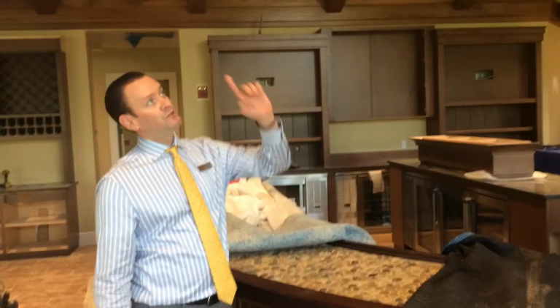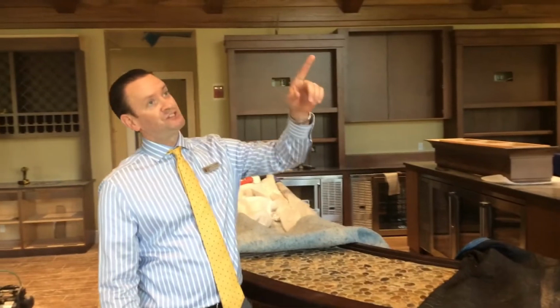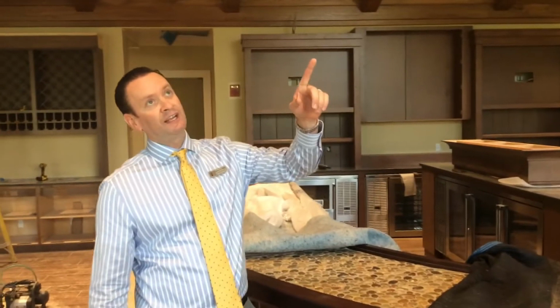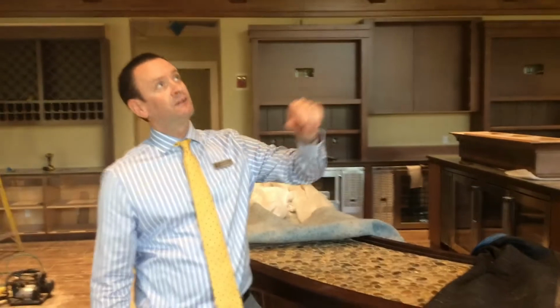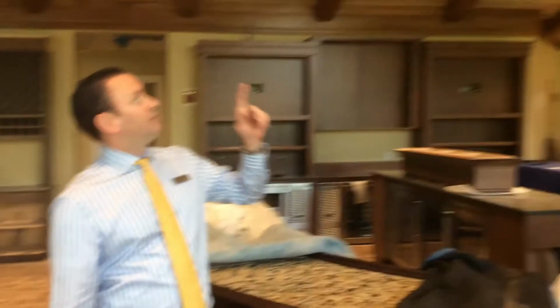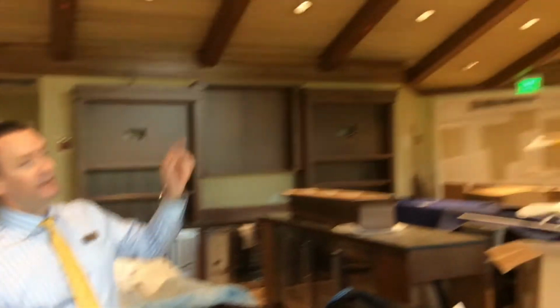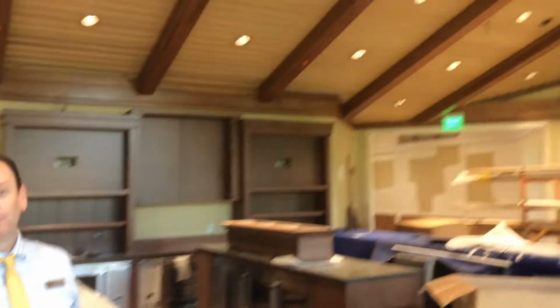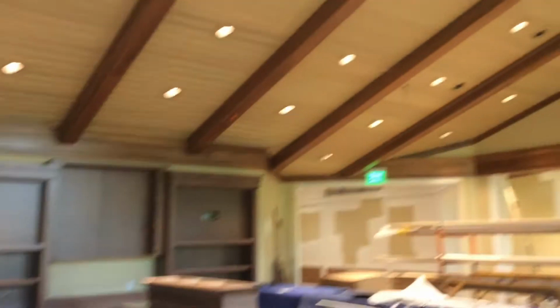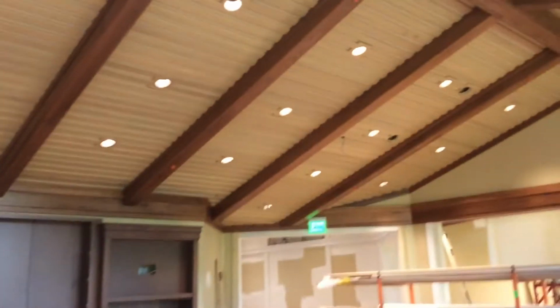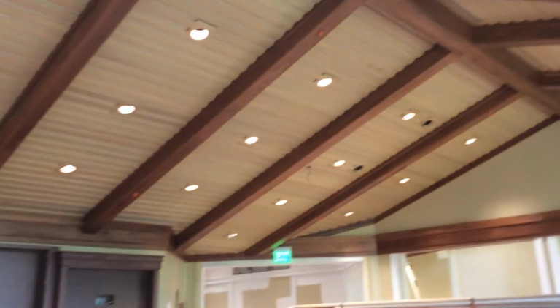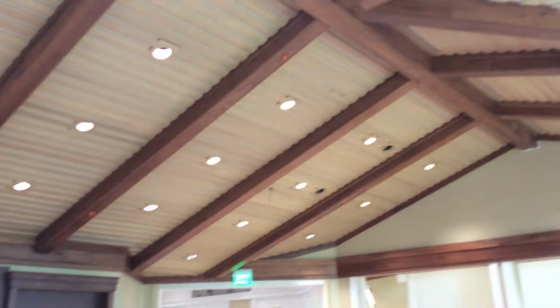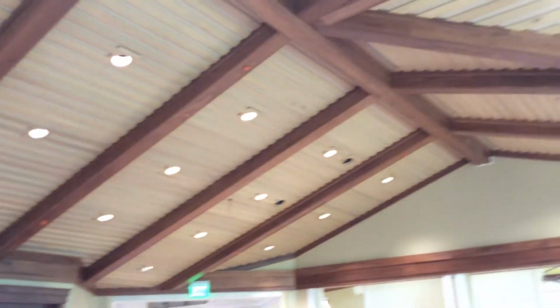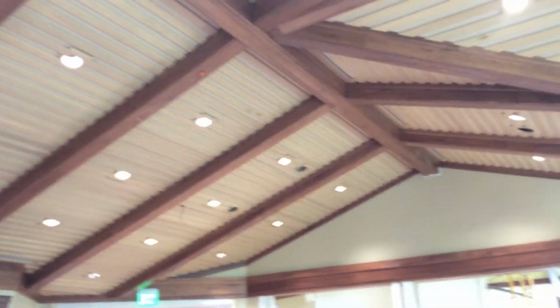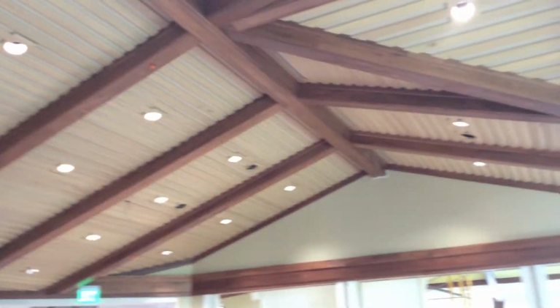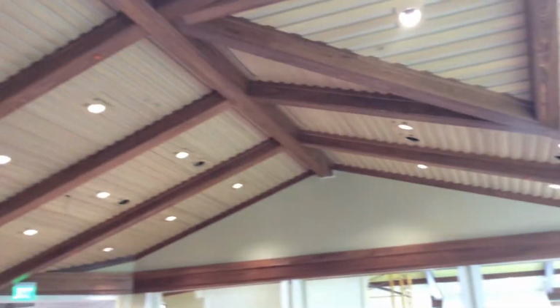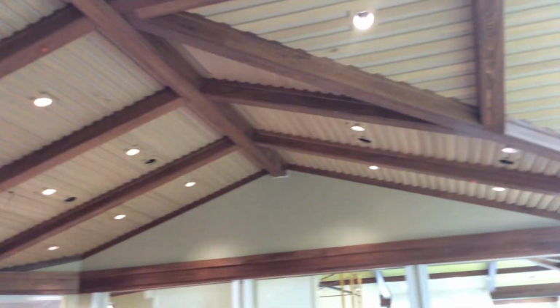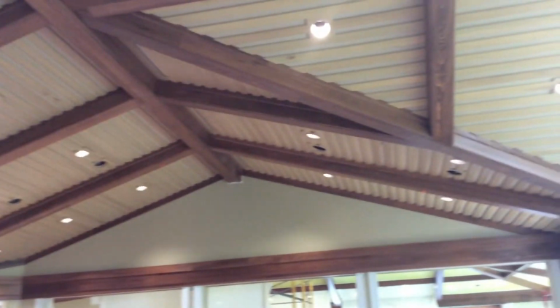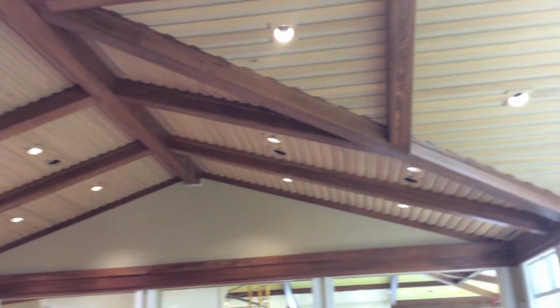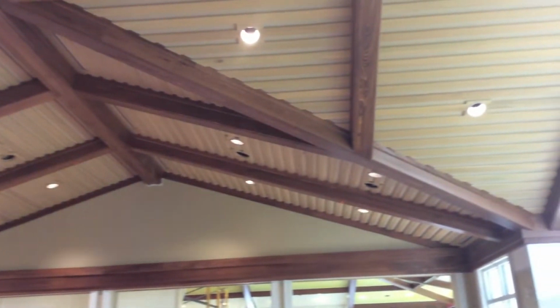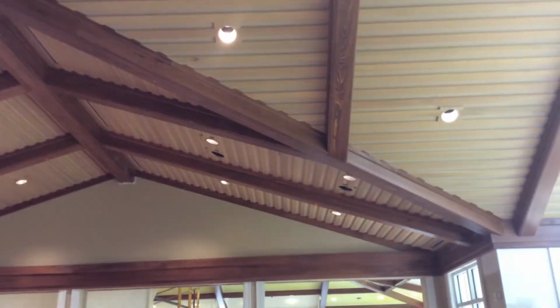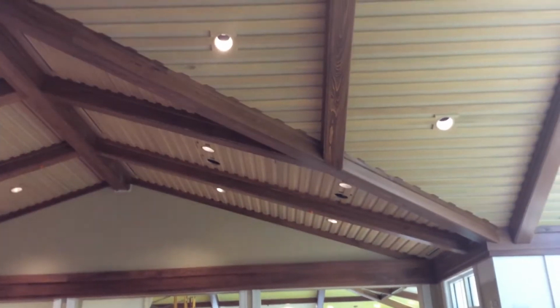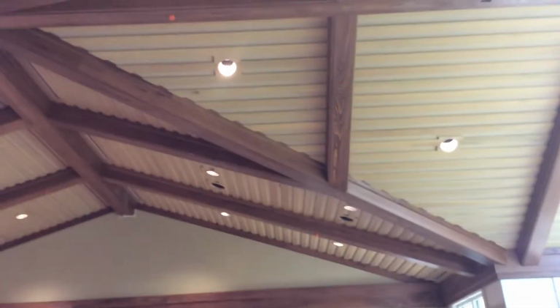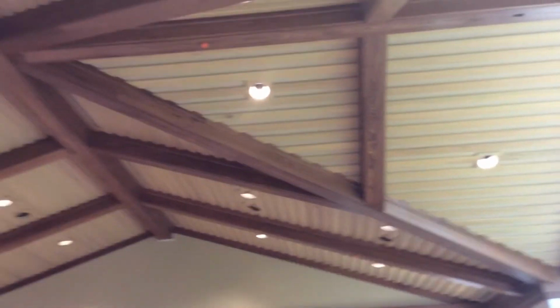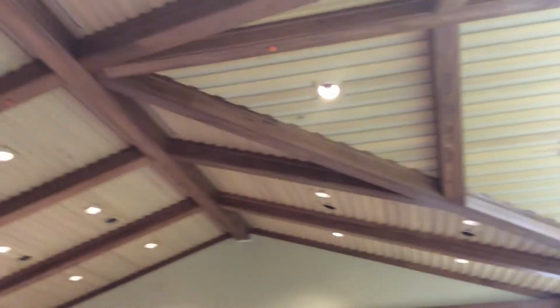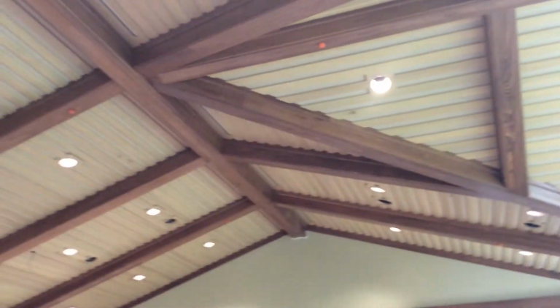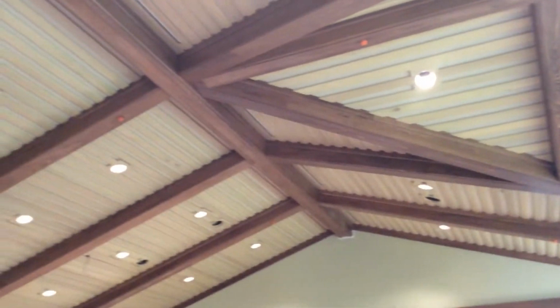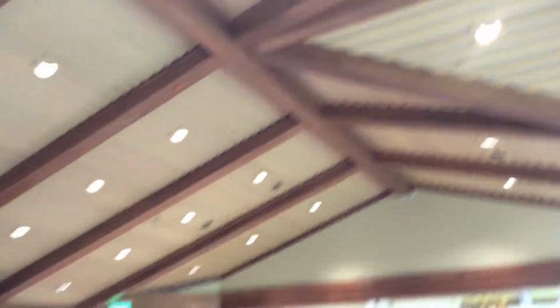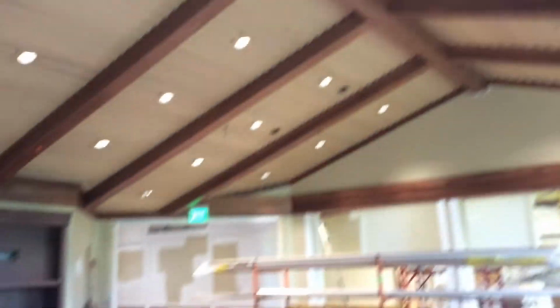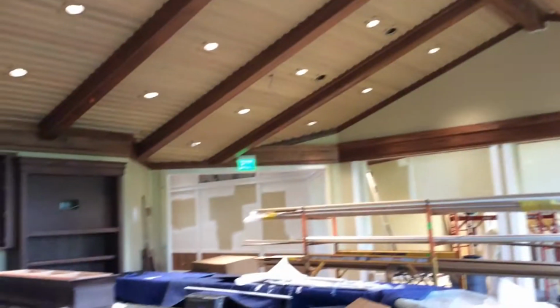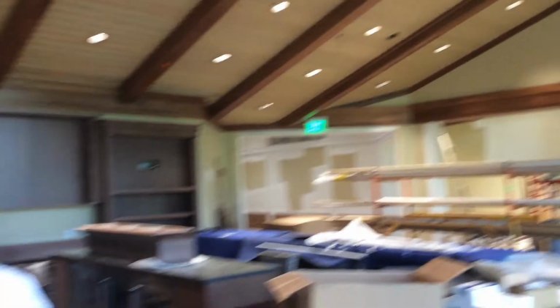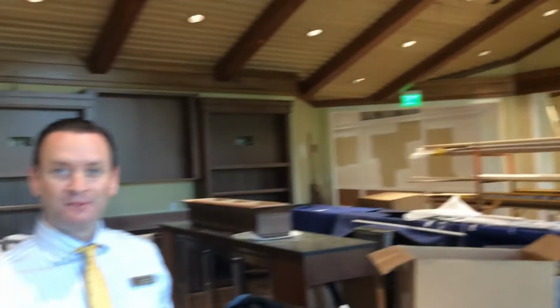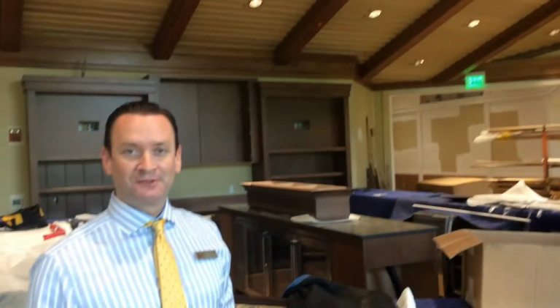I want to show you the ceiling in here. The ceiling is completed — the team did an amazing job doing all of this woodworking and trim. It looks absolutely amazing. Let's show you the rest of the boathouse.